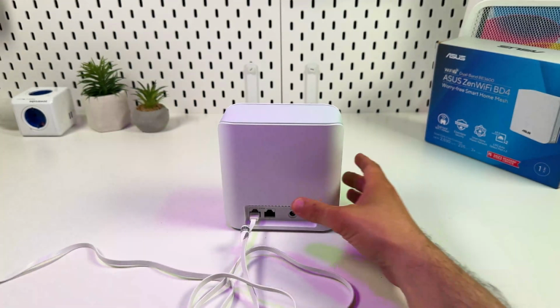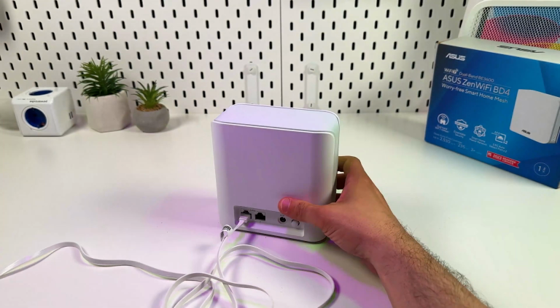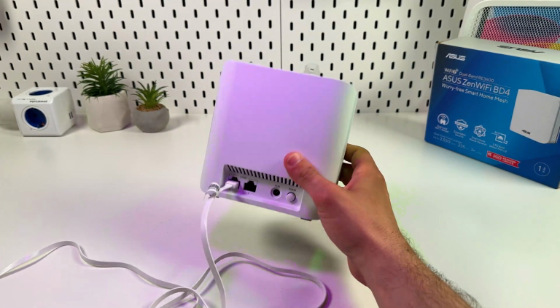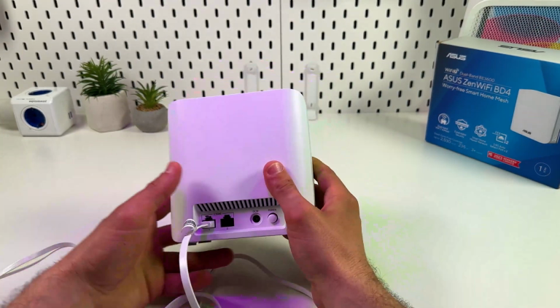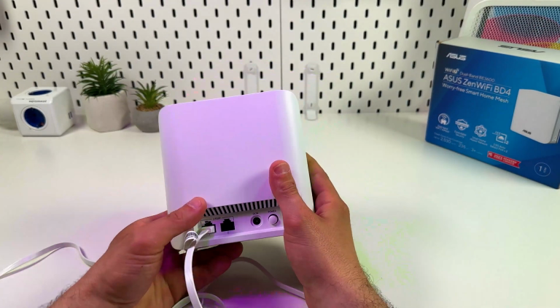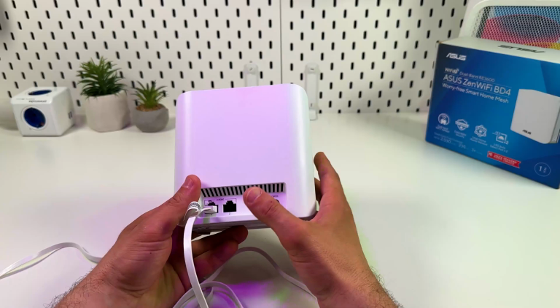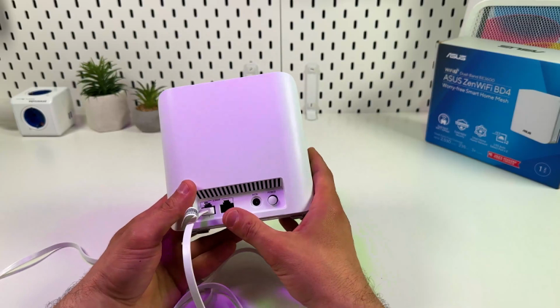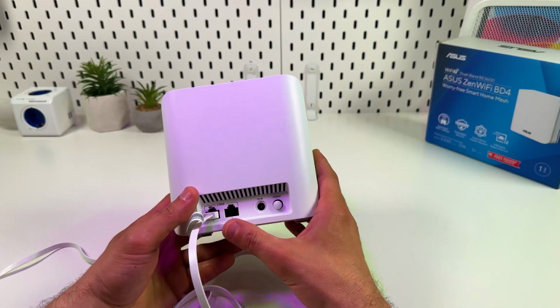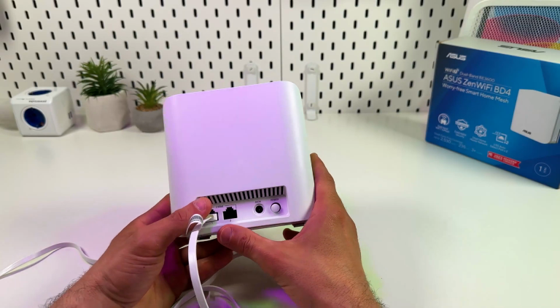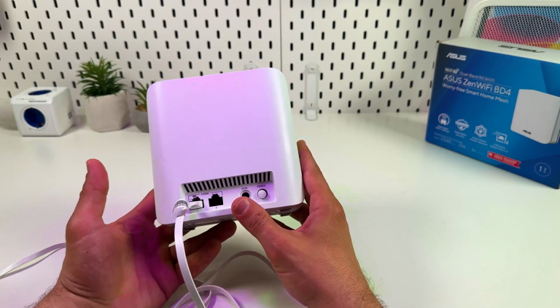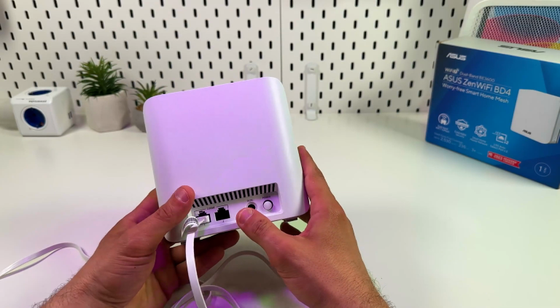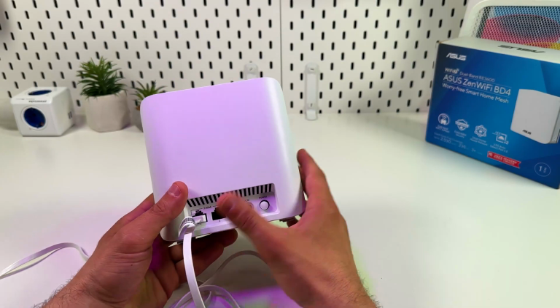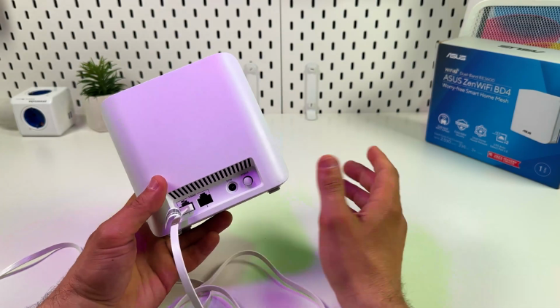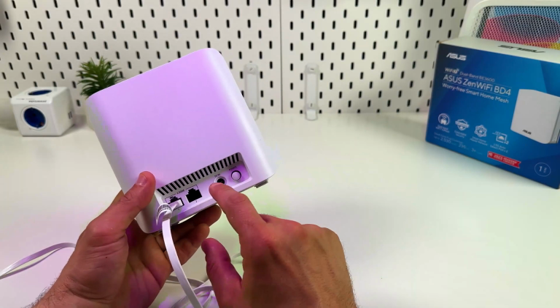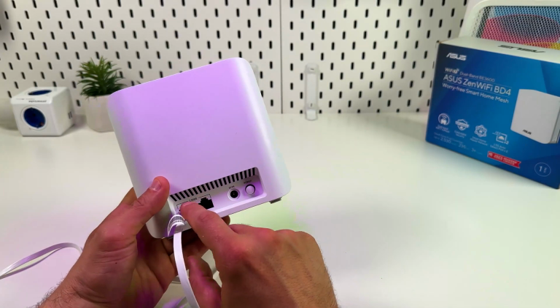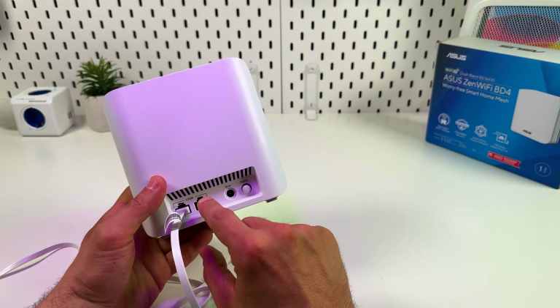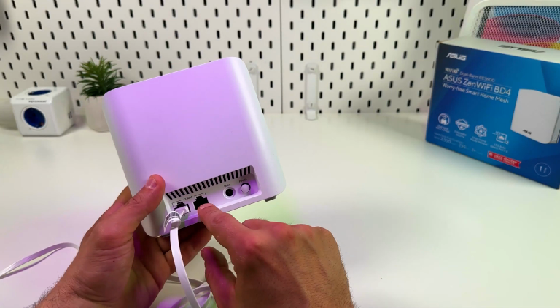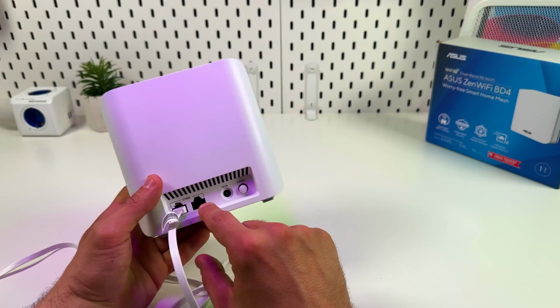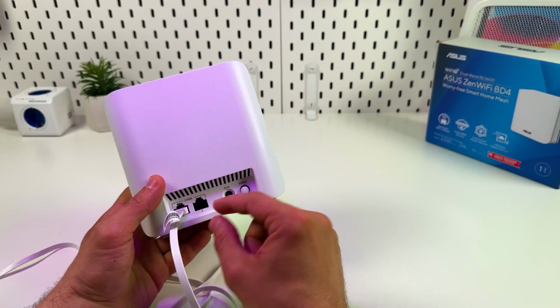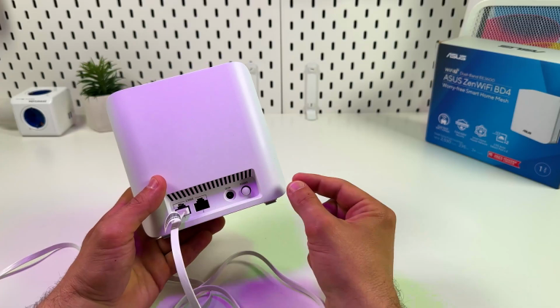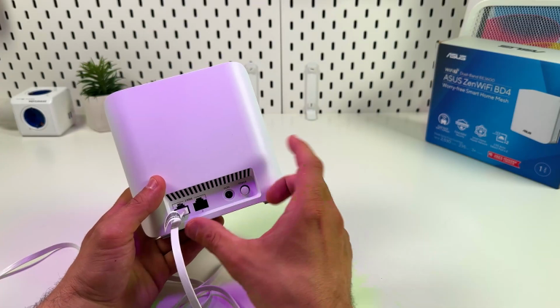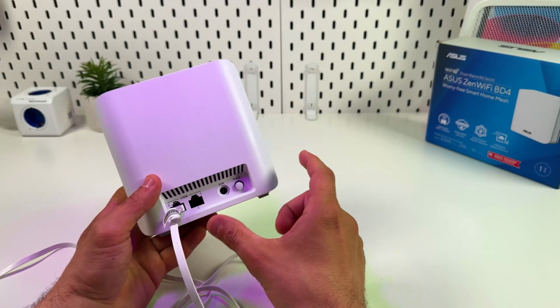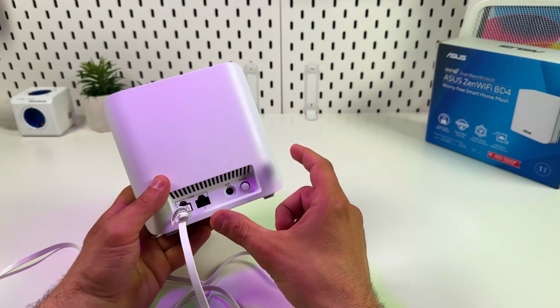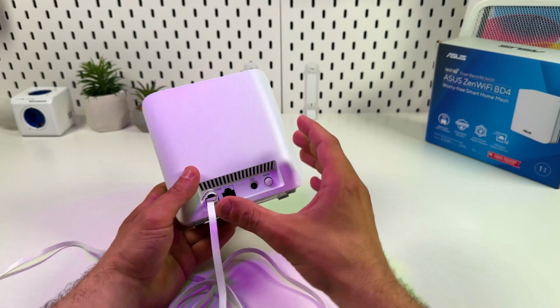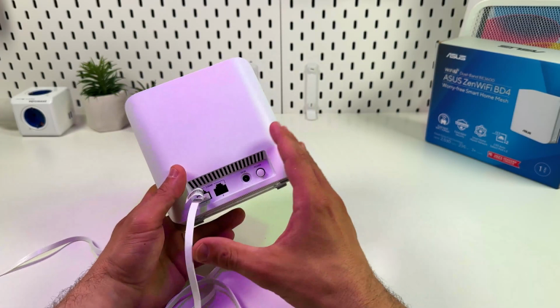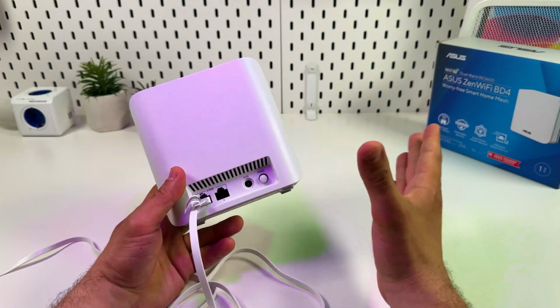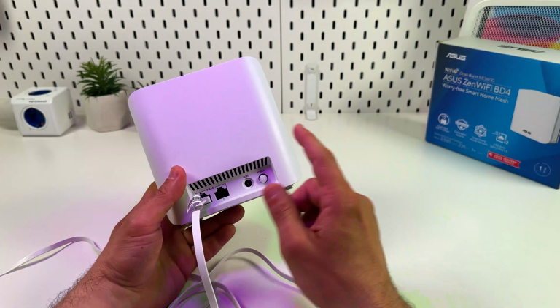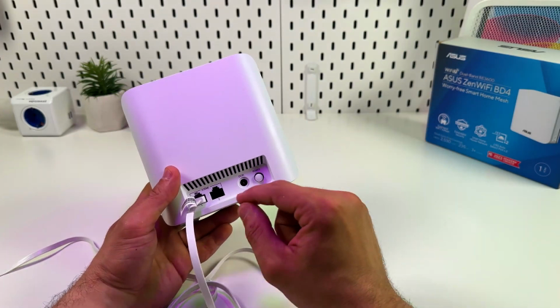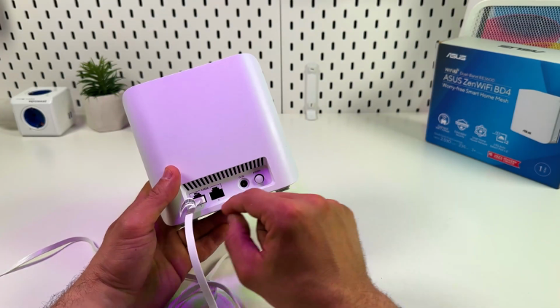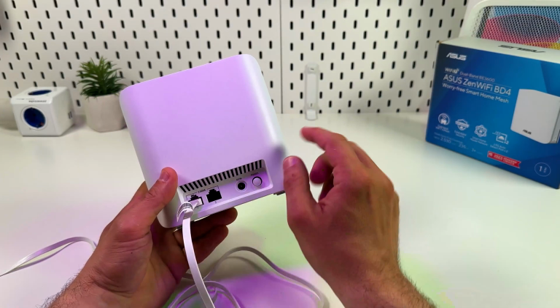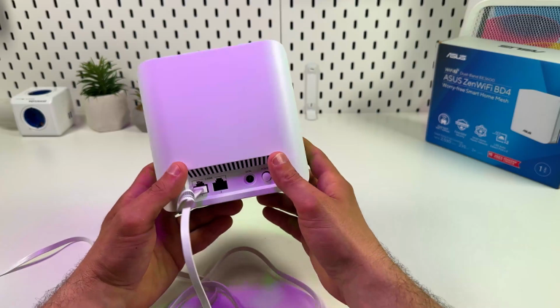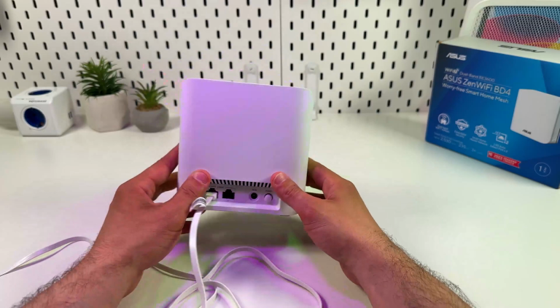The second port you can use to connect an access point, range repeater, or maybe your computer. Or you can connect a LAN switcher which has one input and a few outputs to connect more devices to one main router.